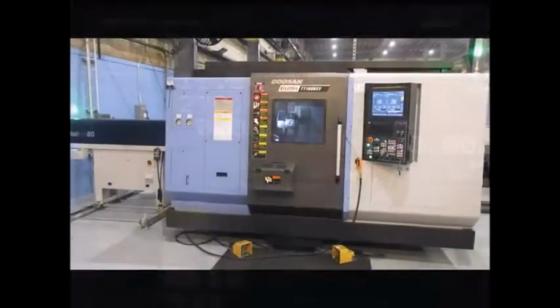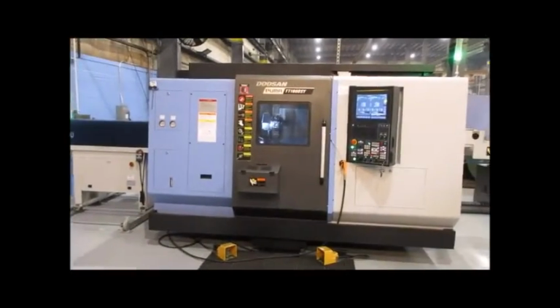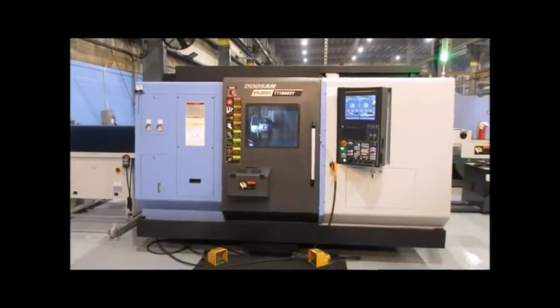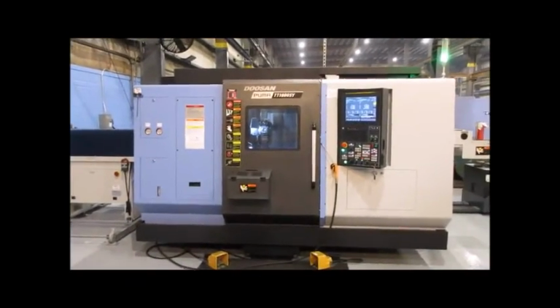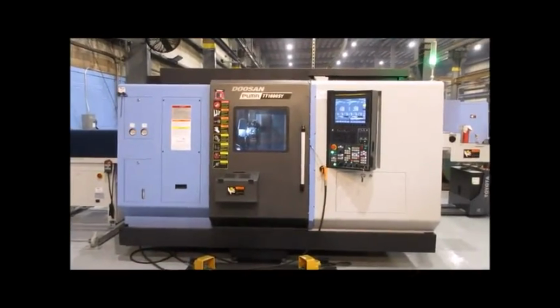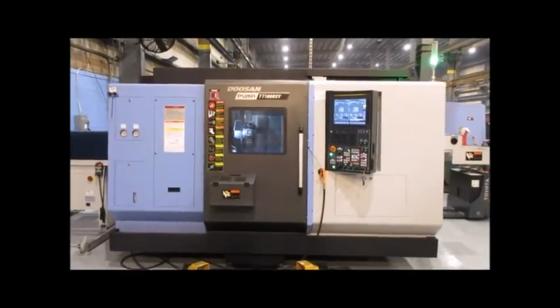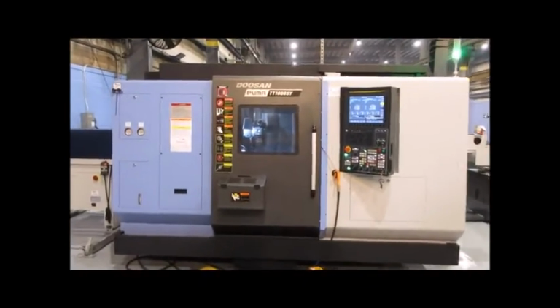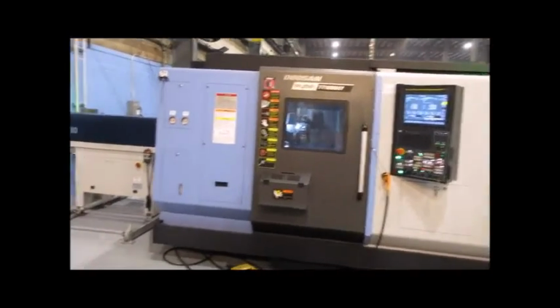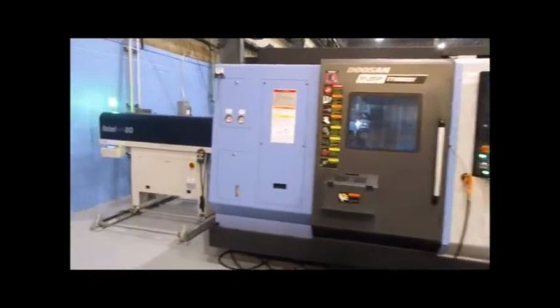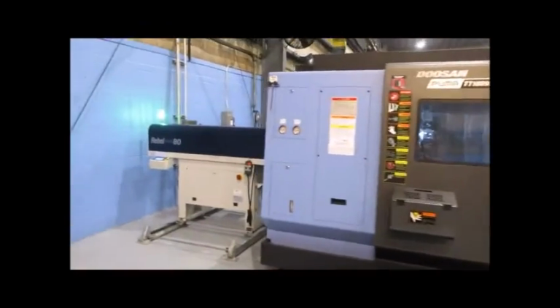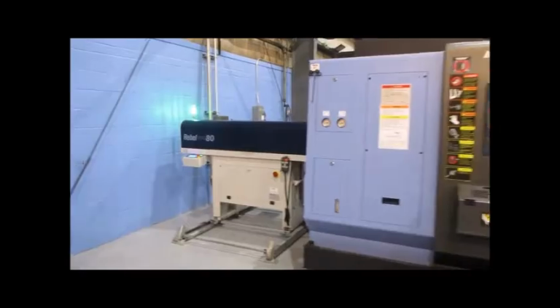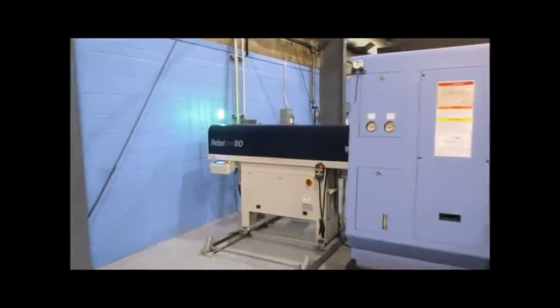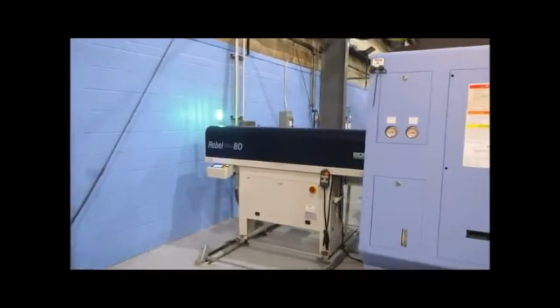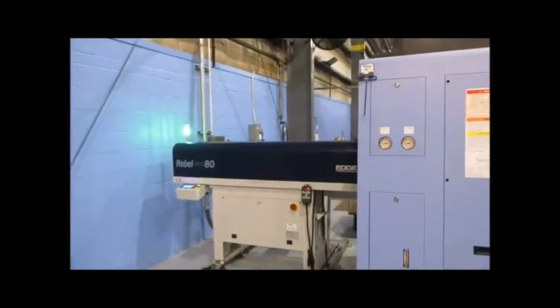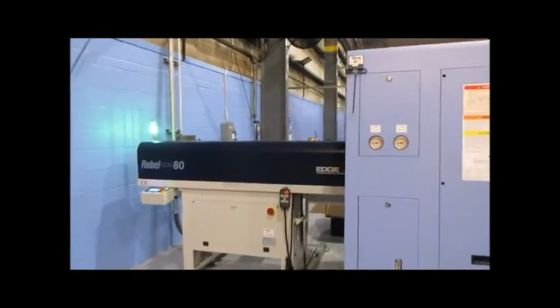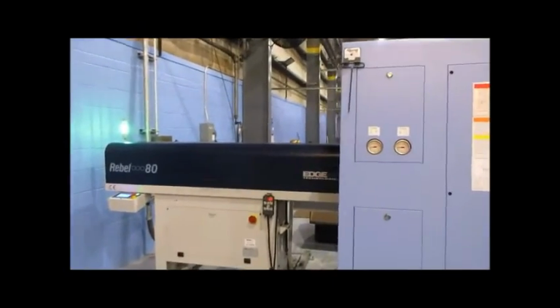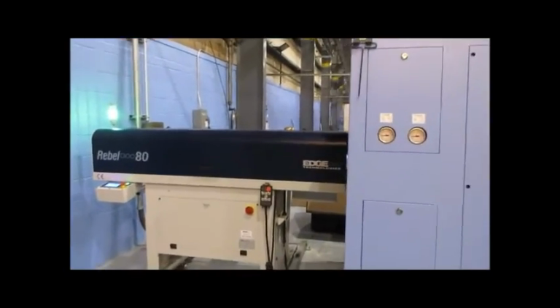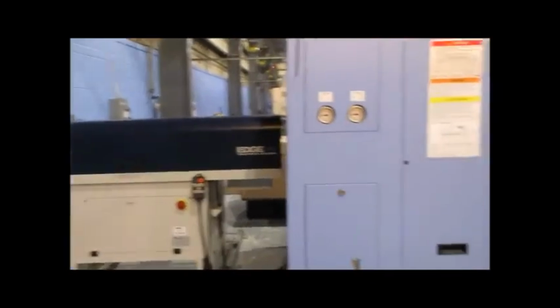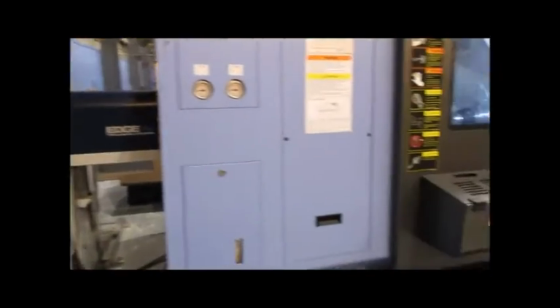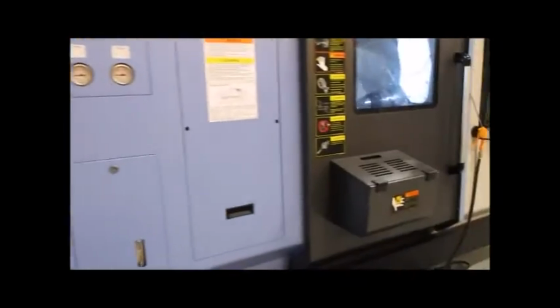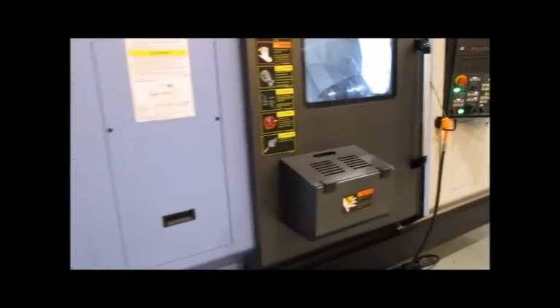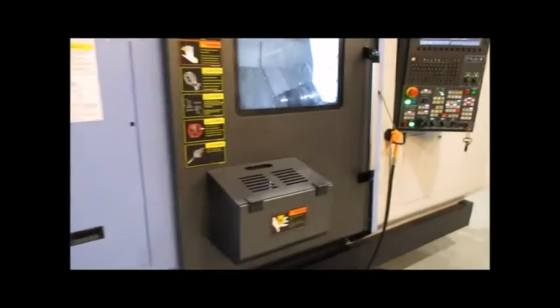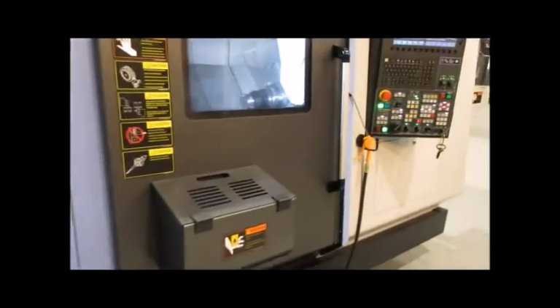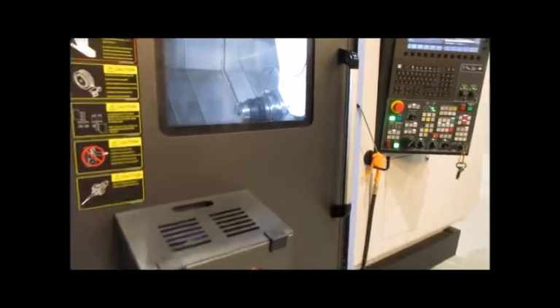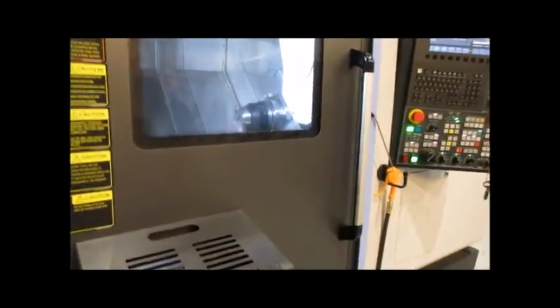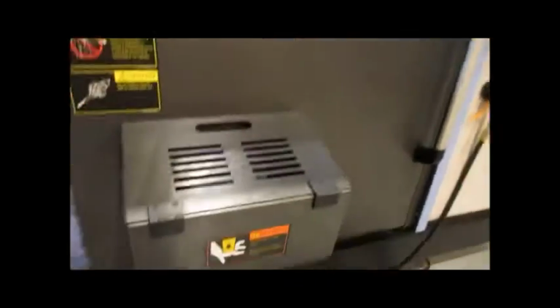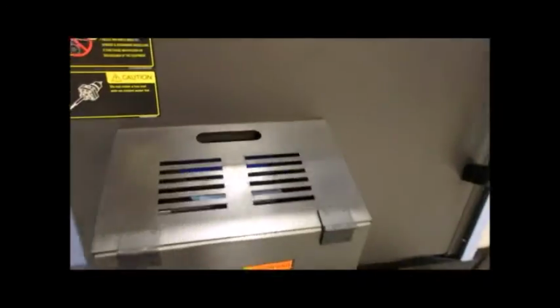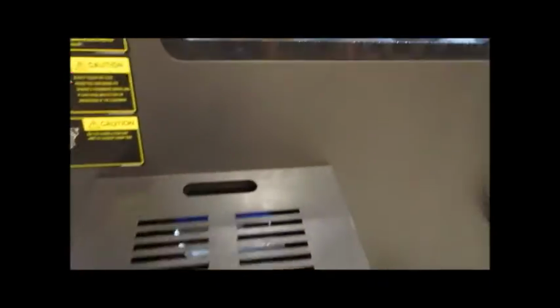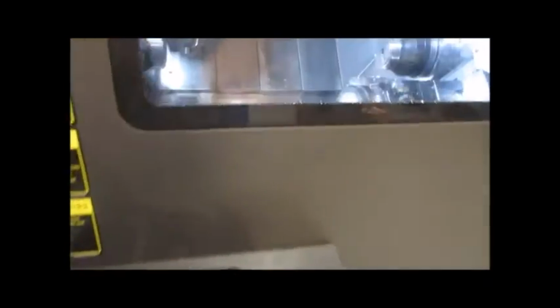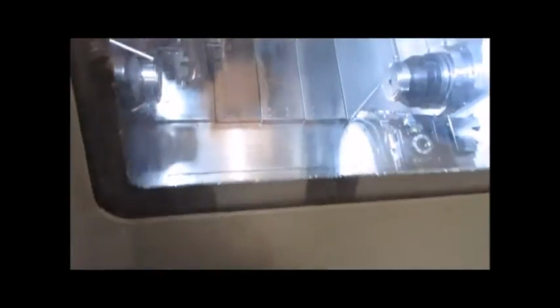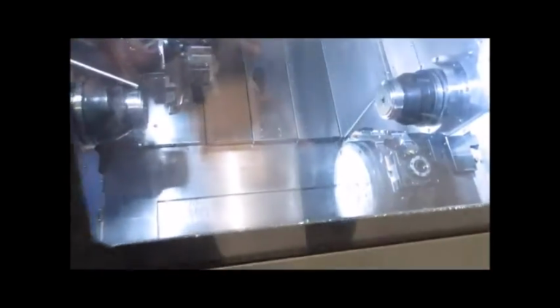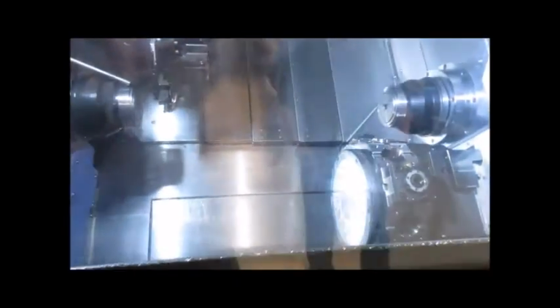2020 Doosan Fuma TT1800SY with Rebel 80 bar feed. The machine has been barely used and is available immediately — parts catcher, dual turret, dual spindle.